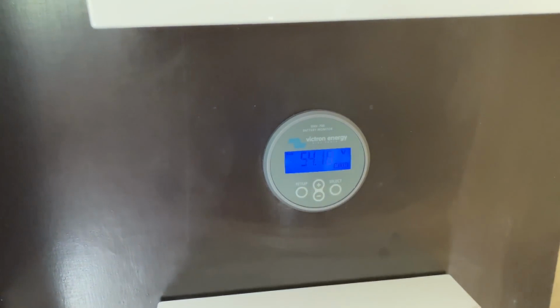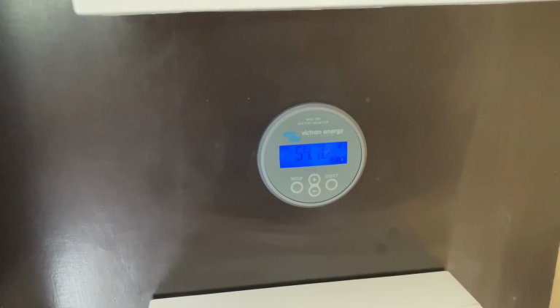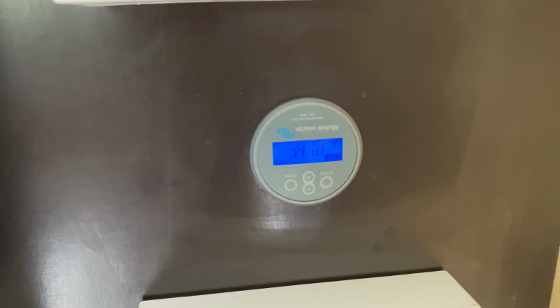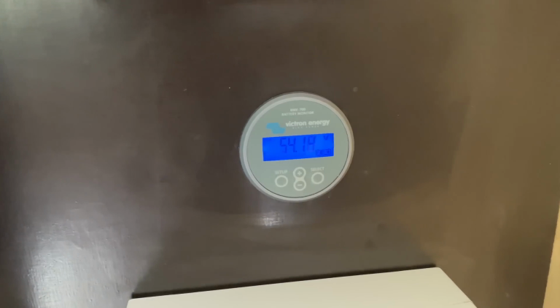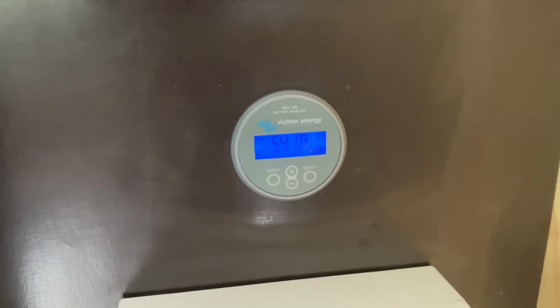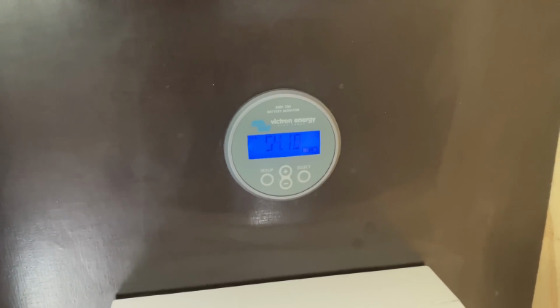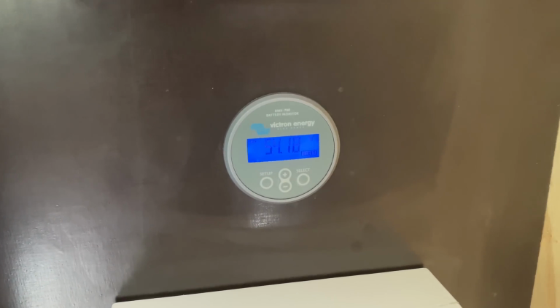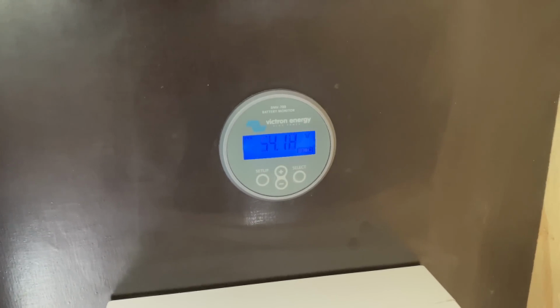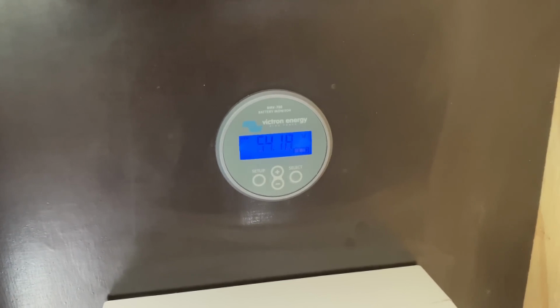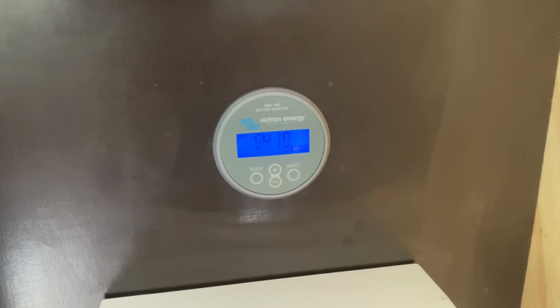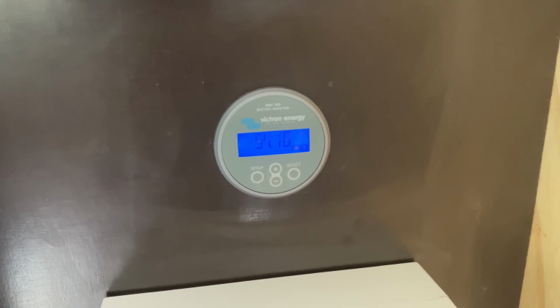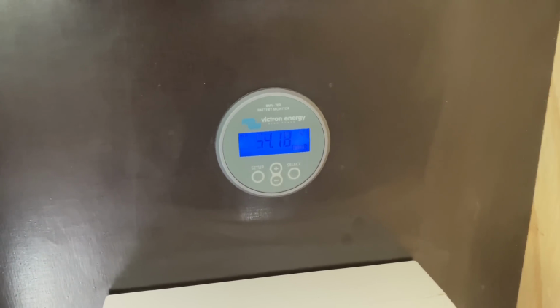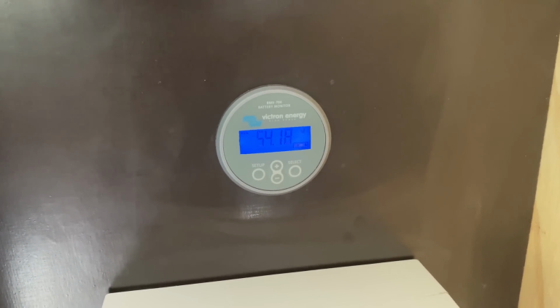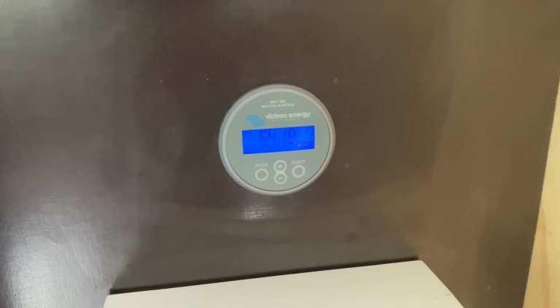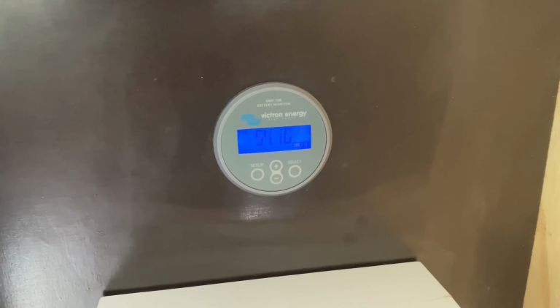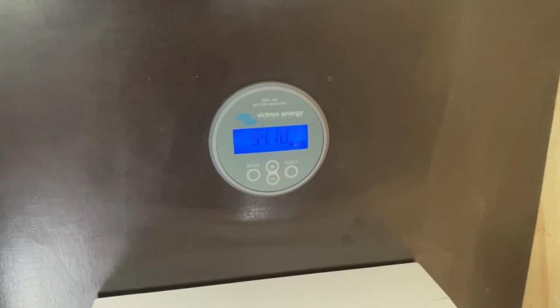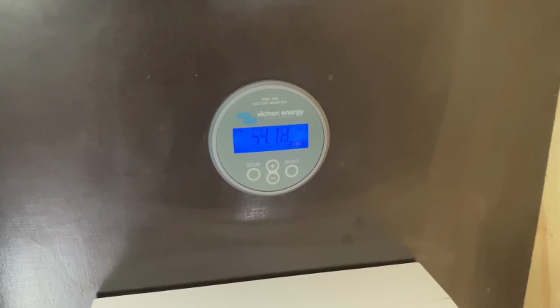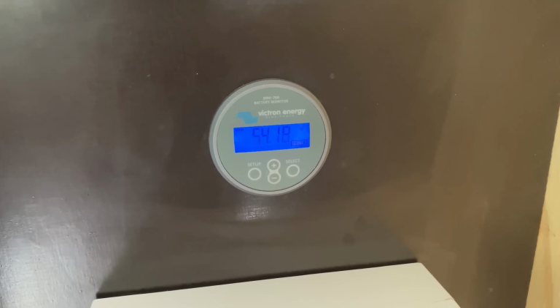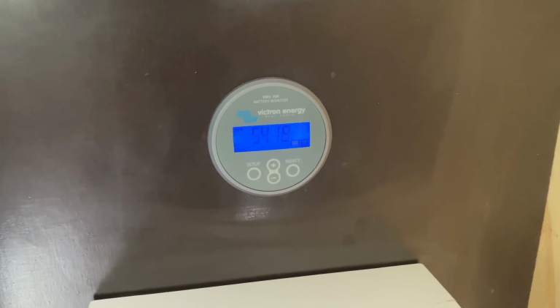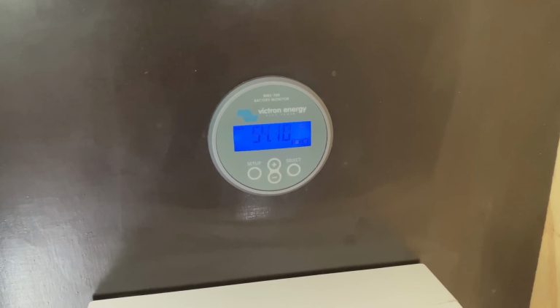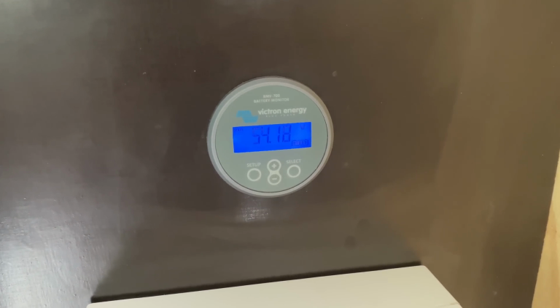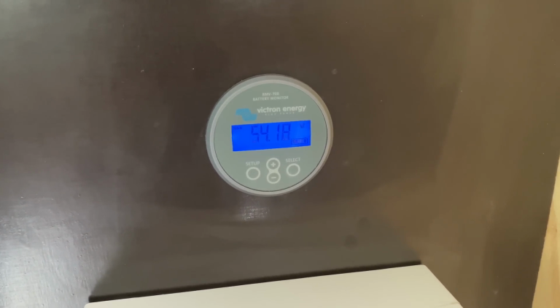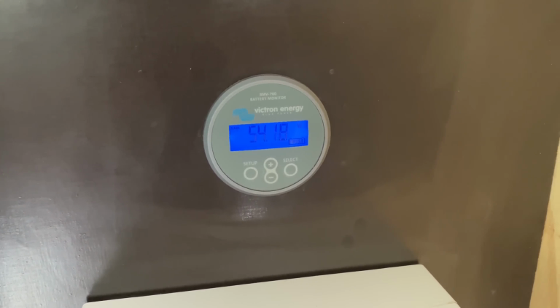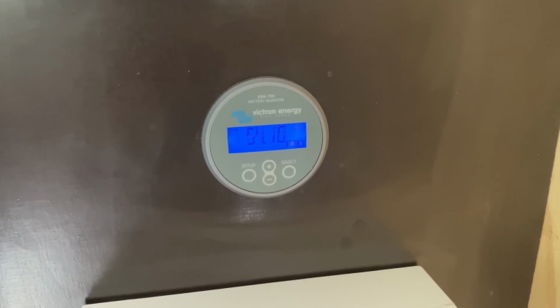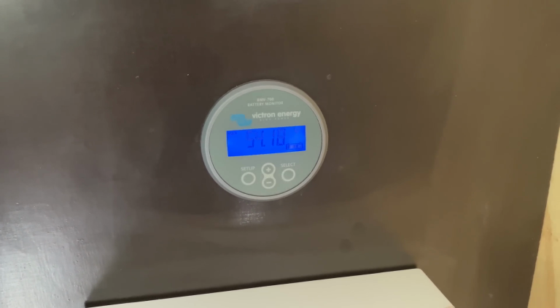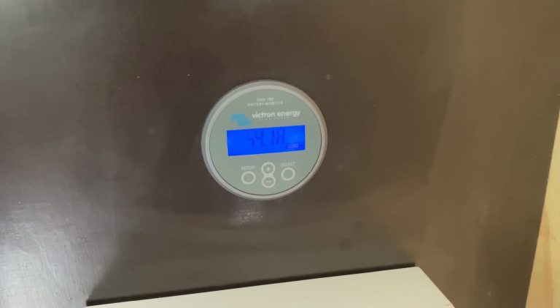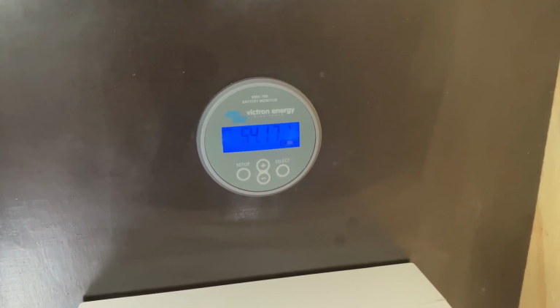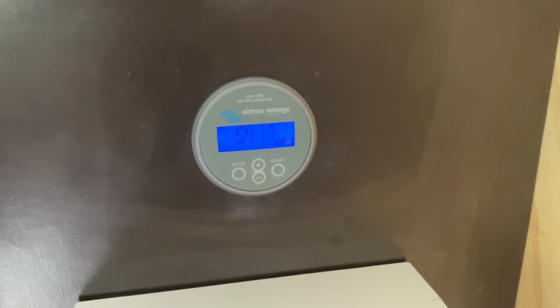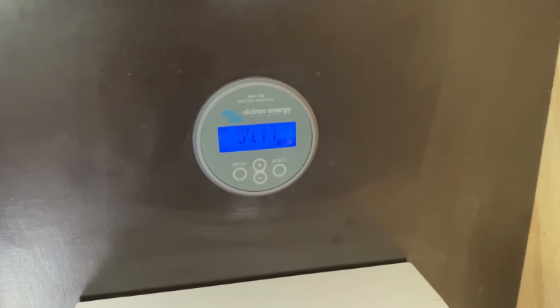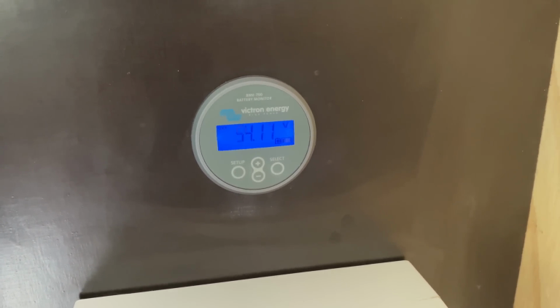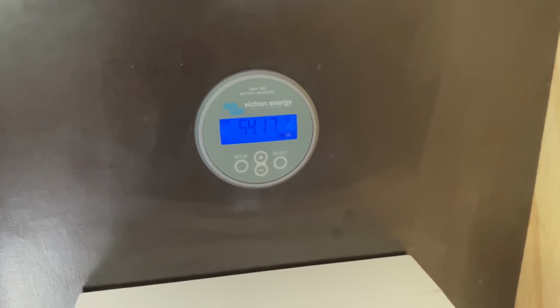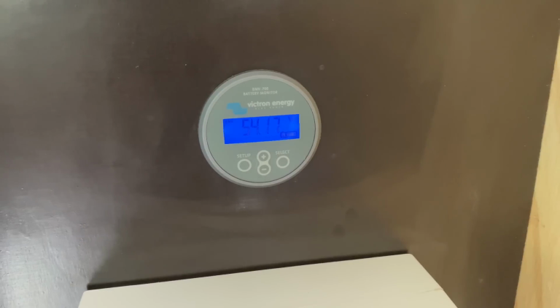So we charge to 56.6 volts — that's on the bulk charge. It drops back to 54.4 on the float.